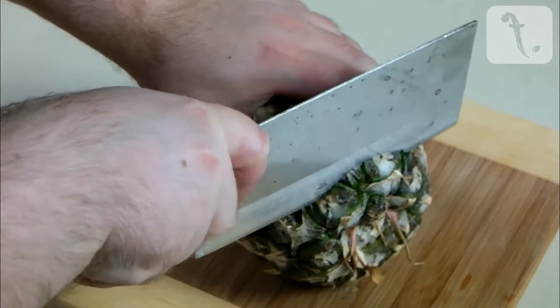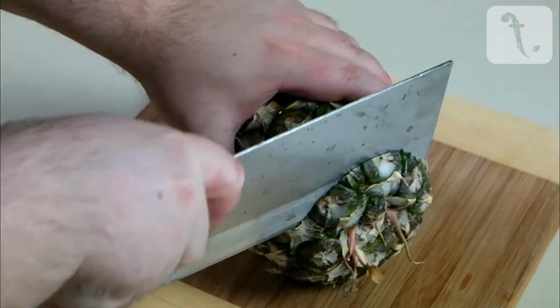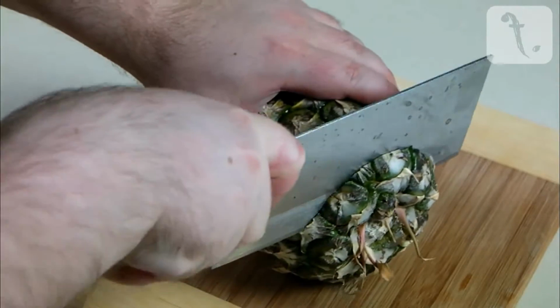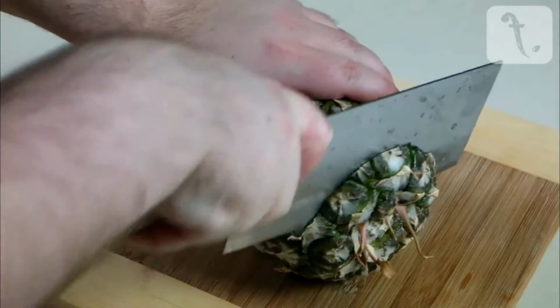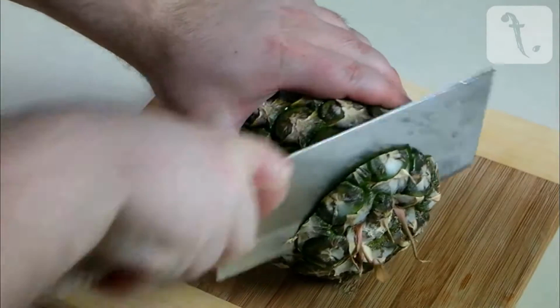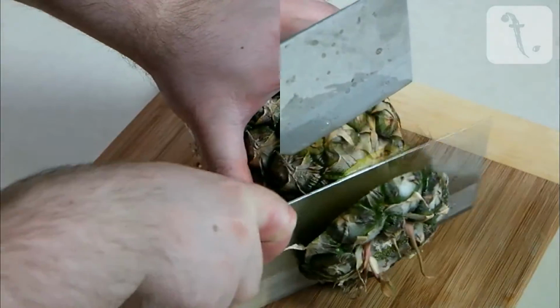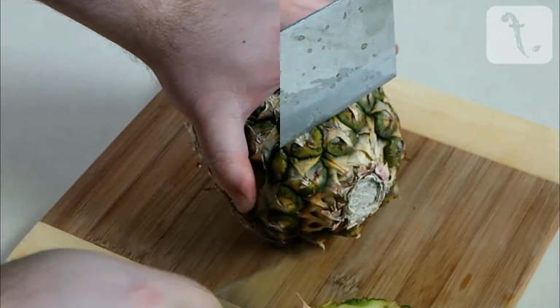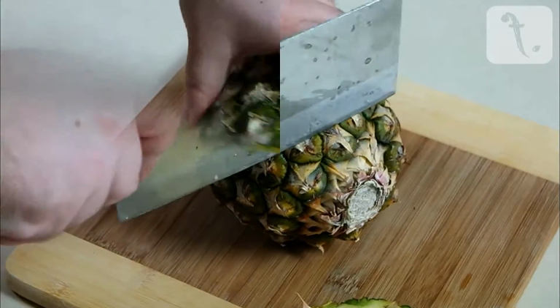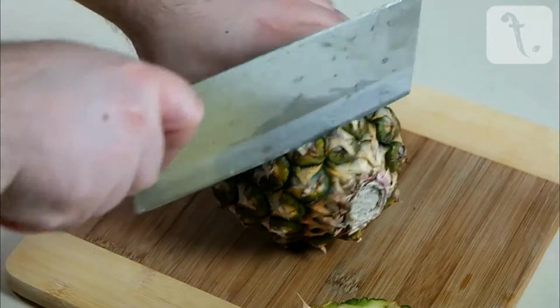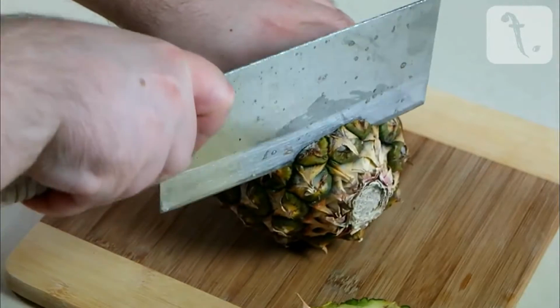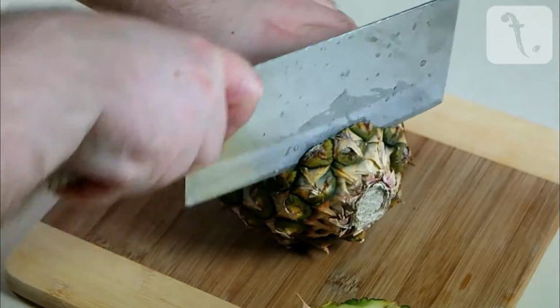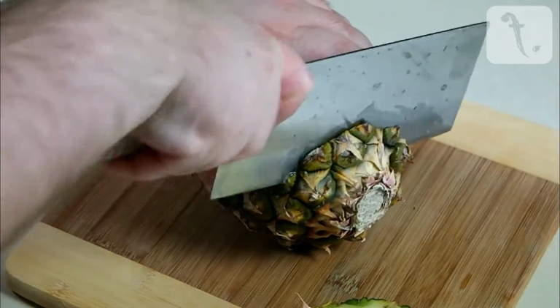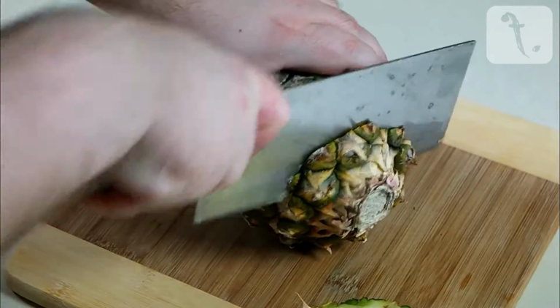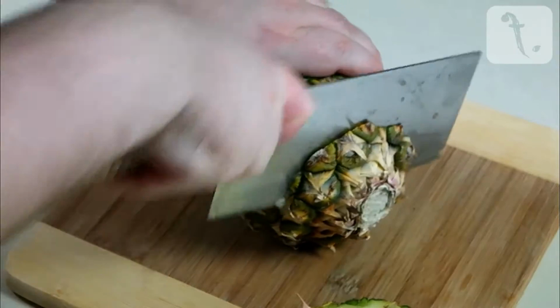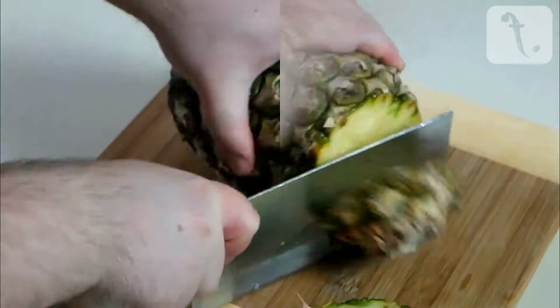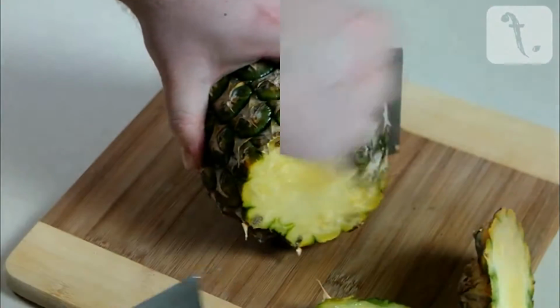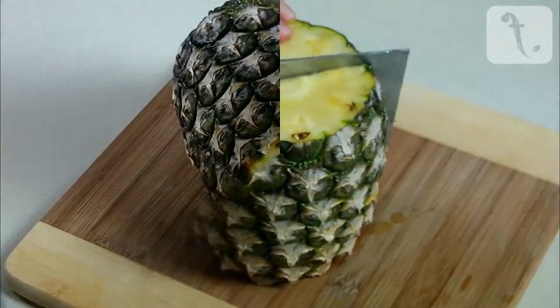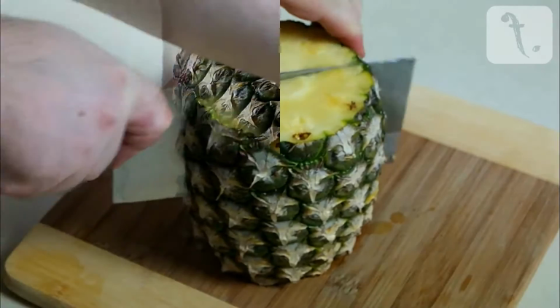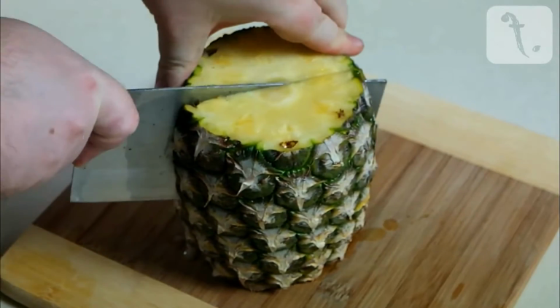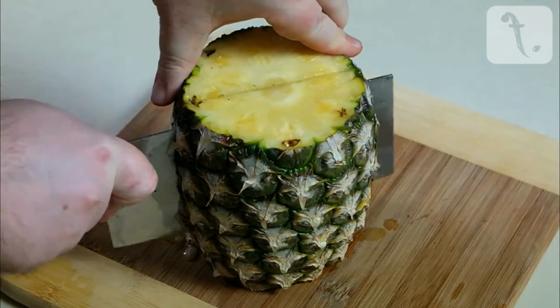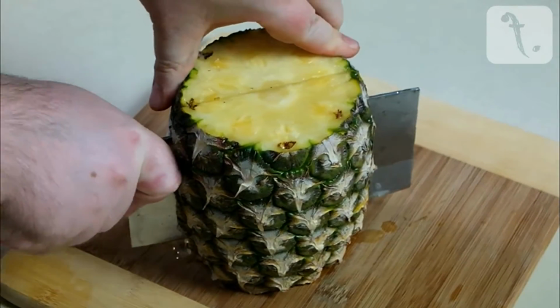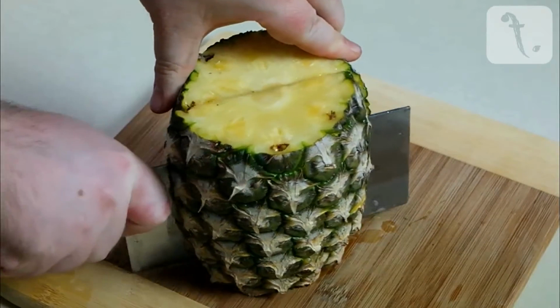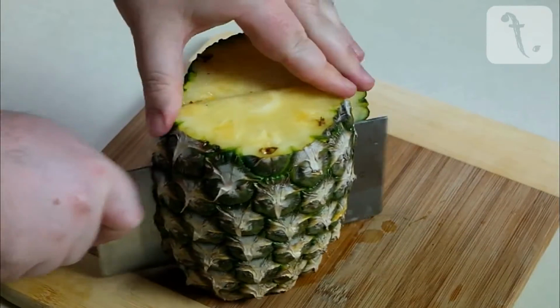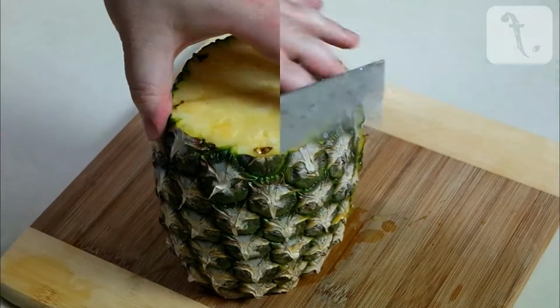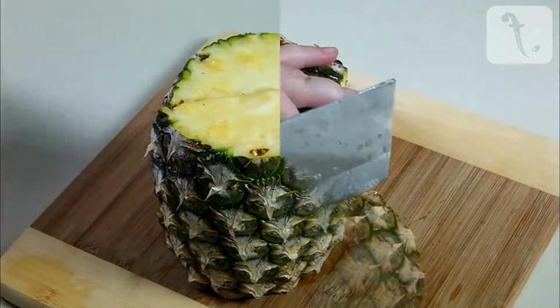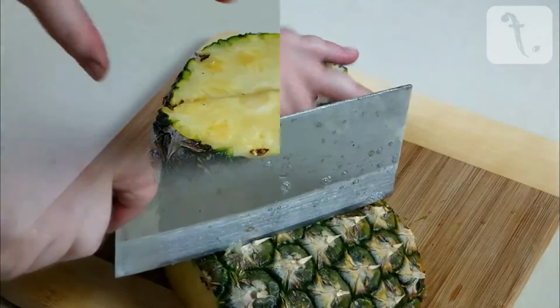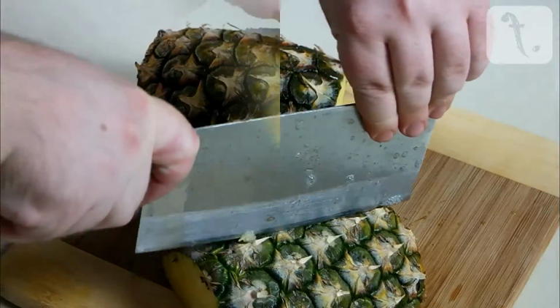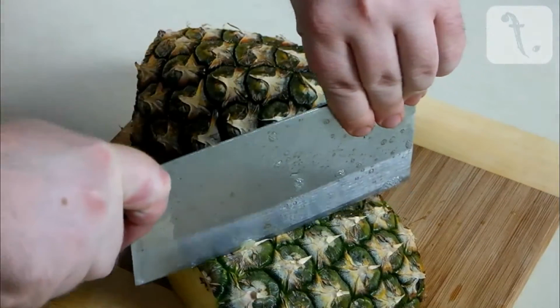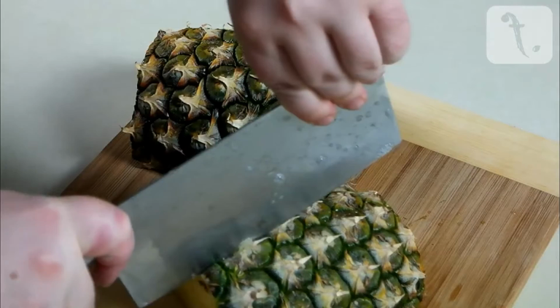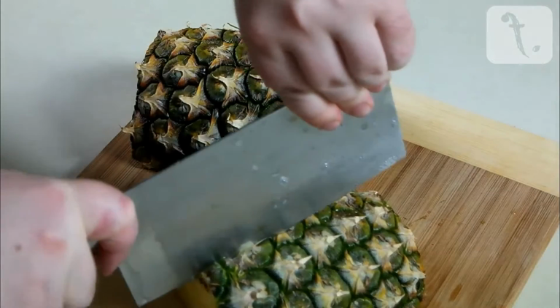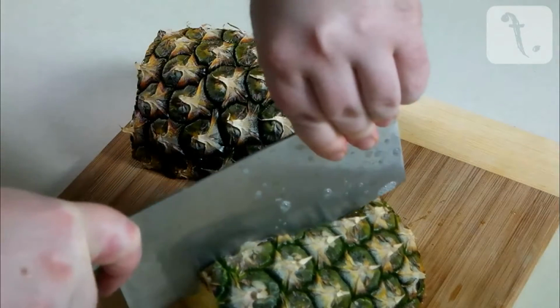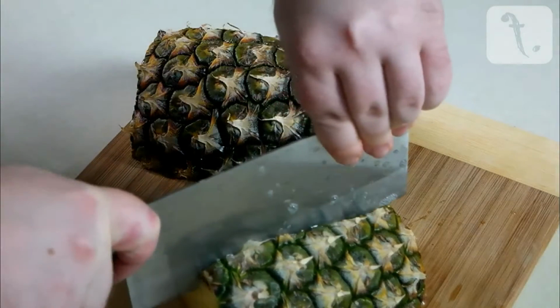Start by trimming off the ends of the pineapple. Then slice it in half down the middle lengthways, then cut each half into halves again.